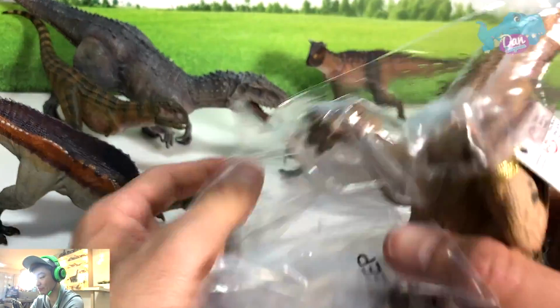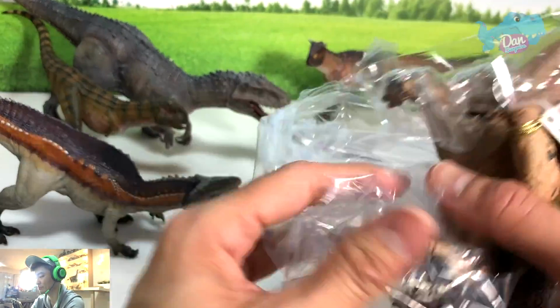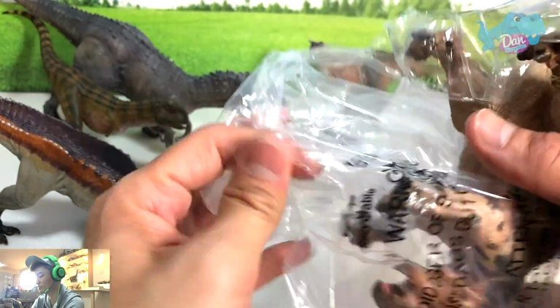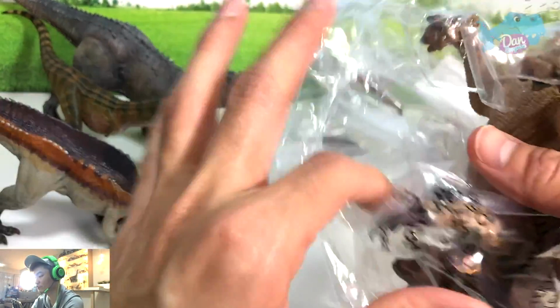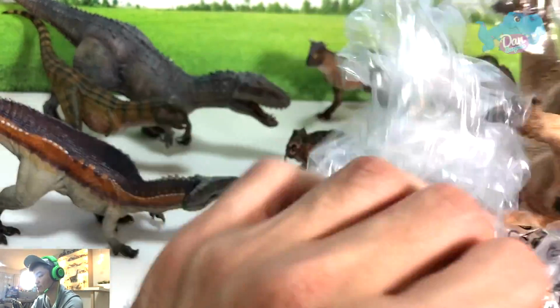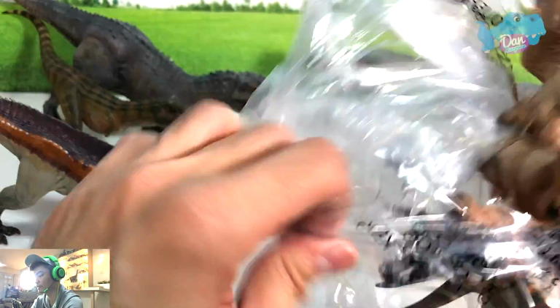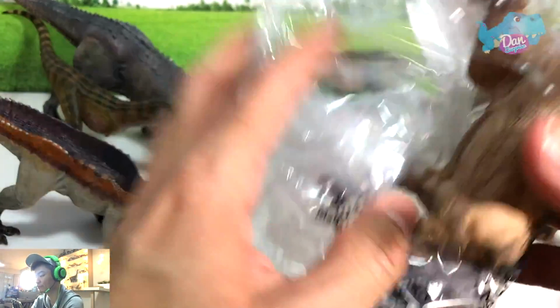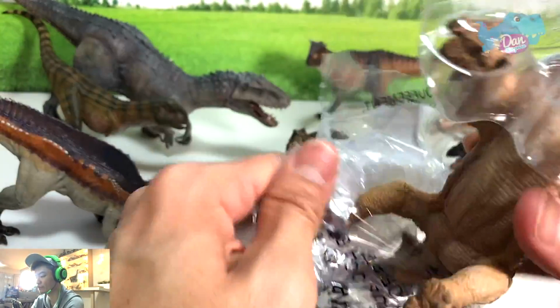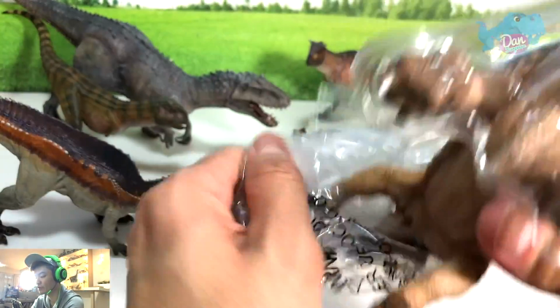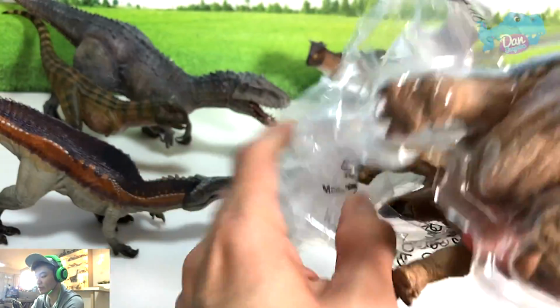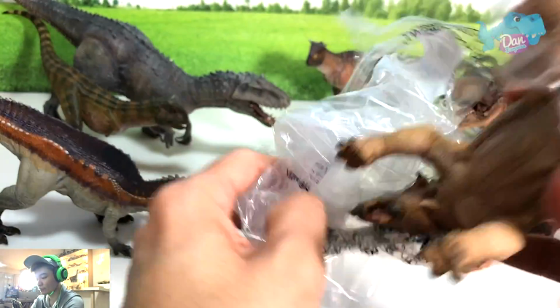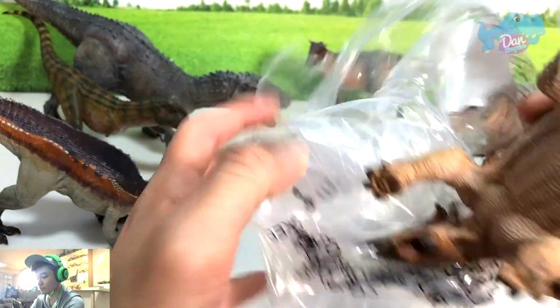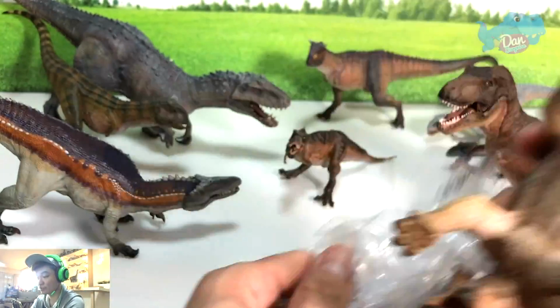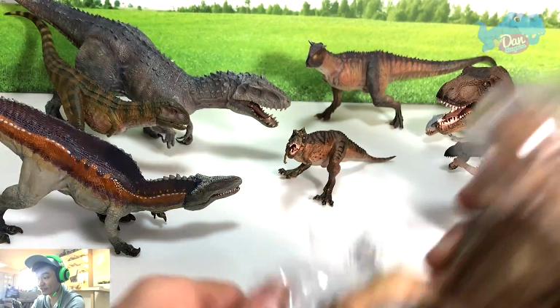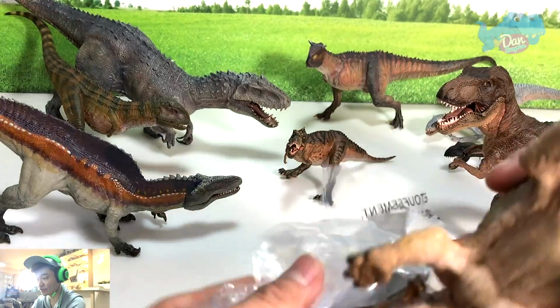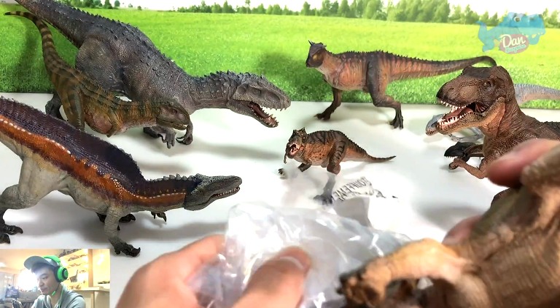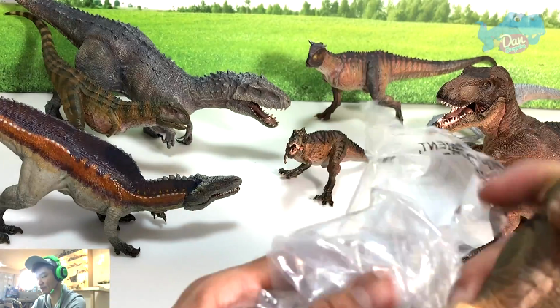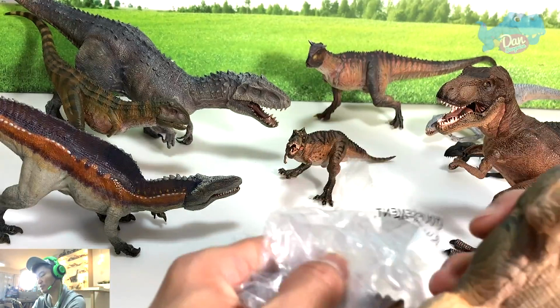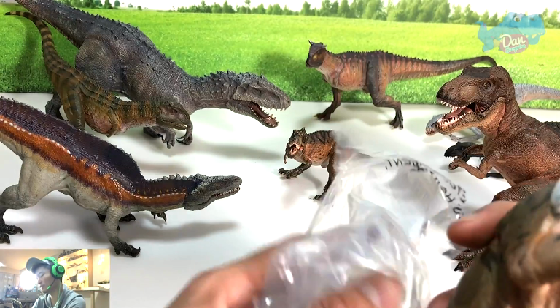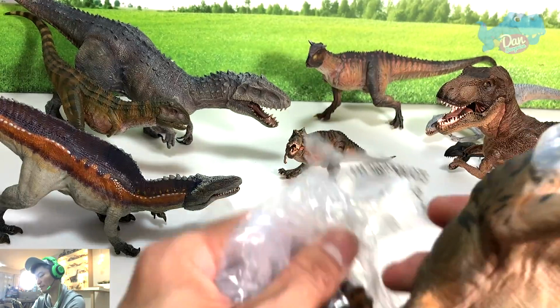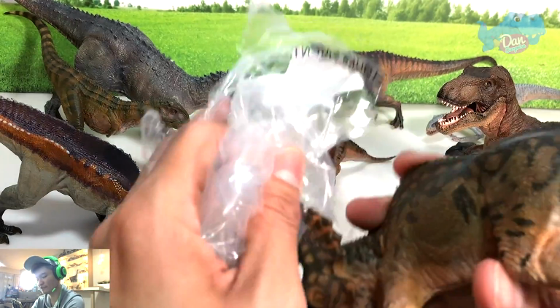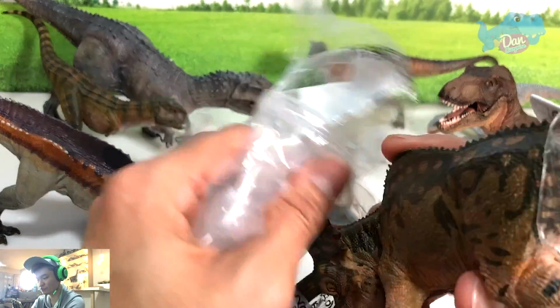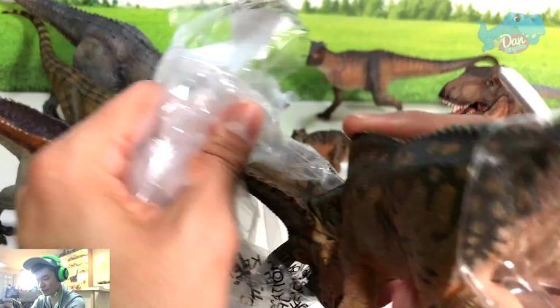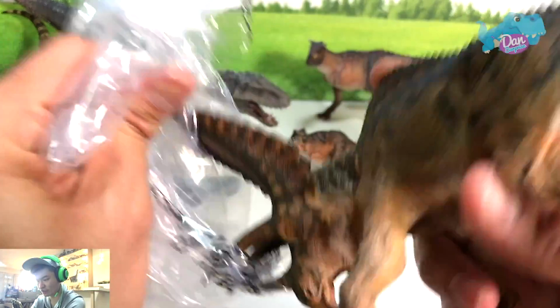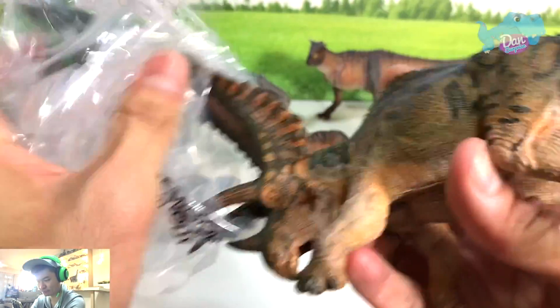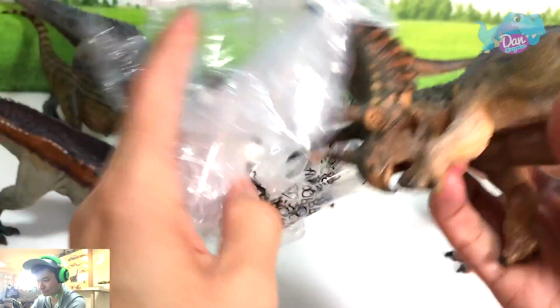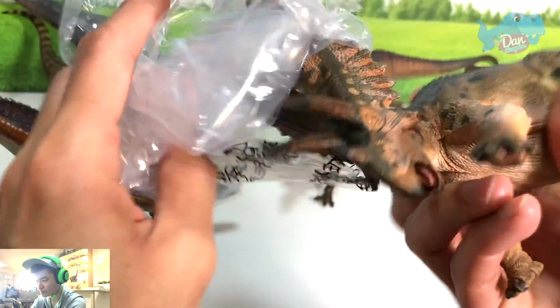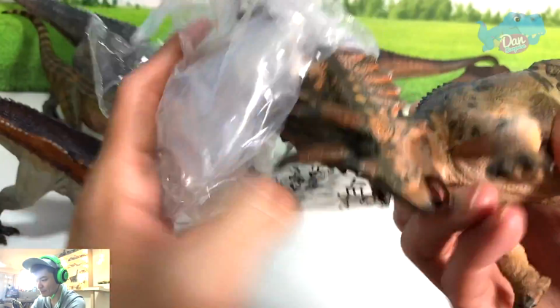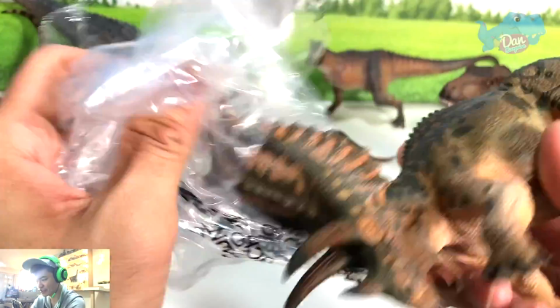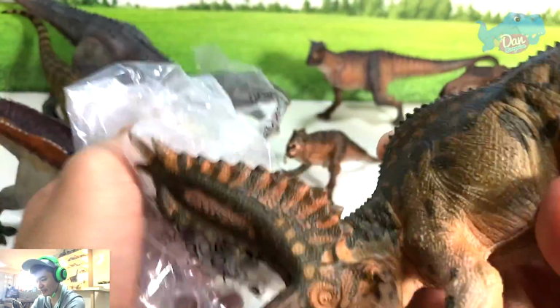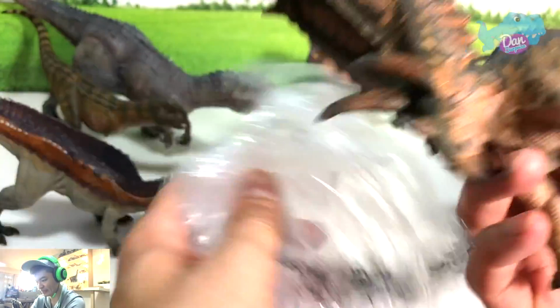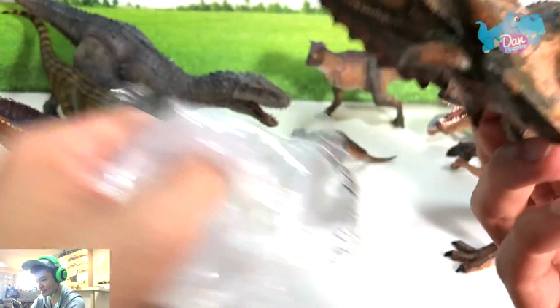Do you guys agree with me? Maybe some of you might prefer smaller size figures, but this would definitely fit into my shelf much more easily.